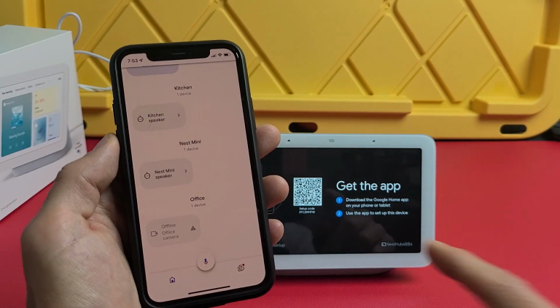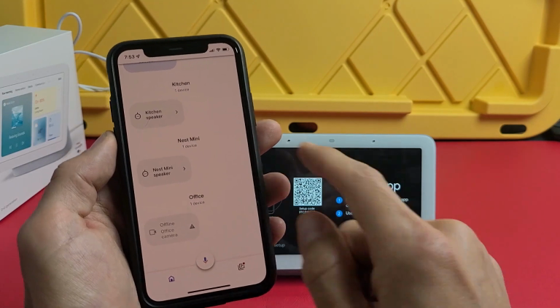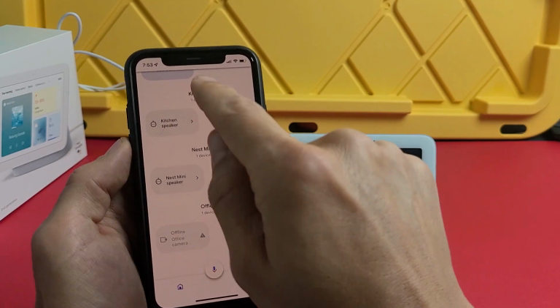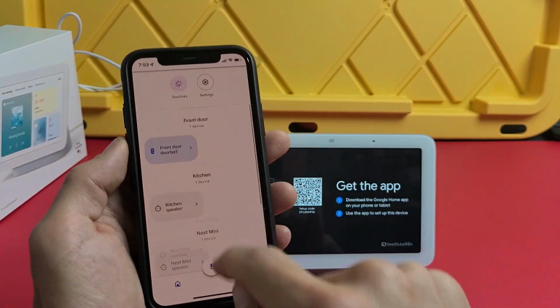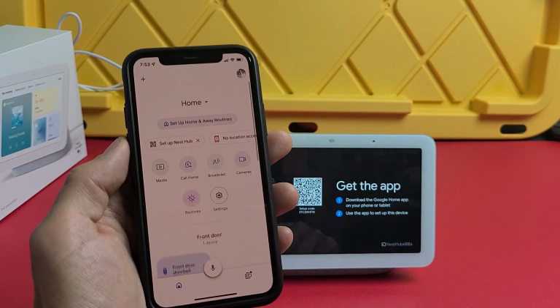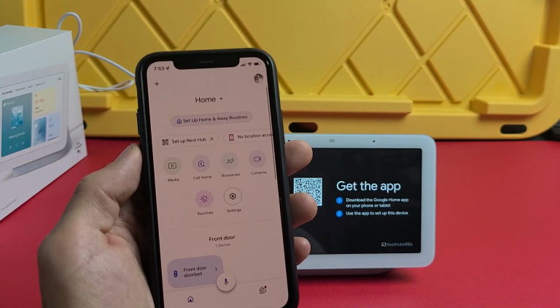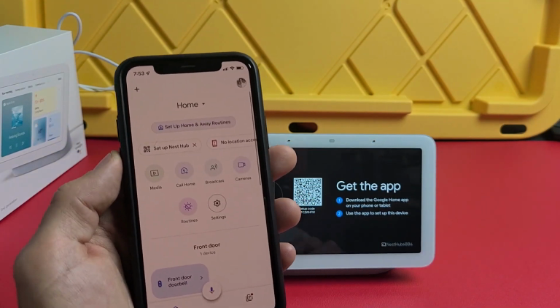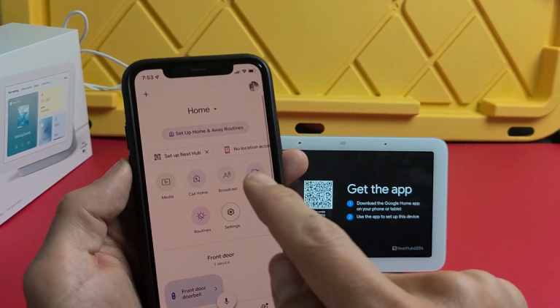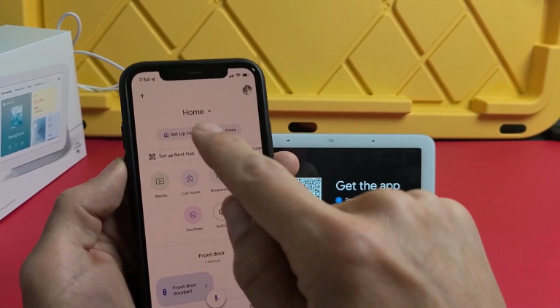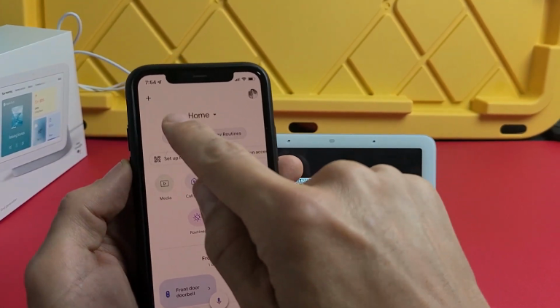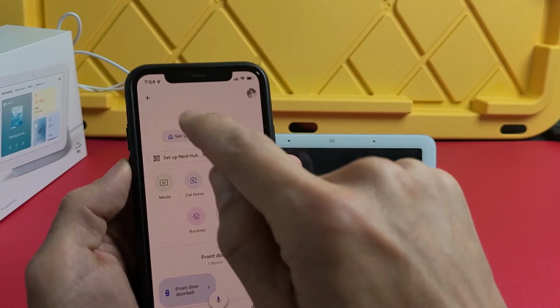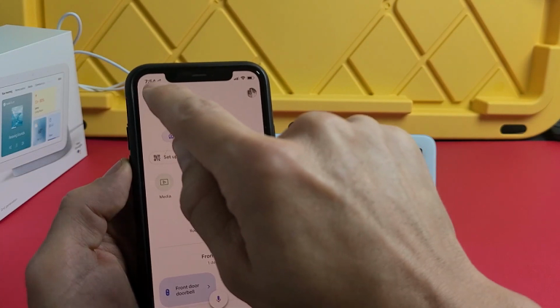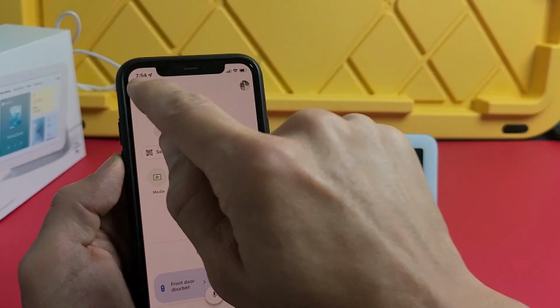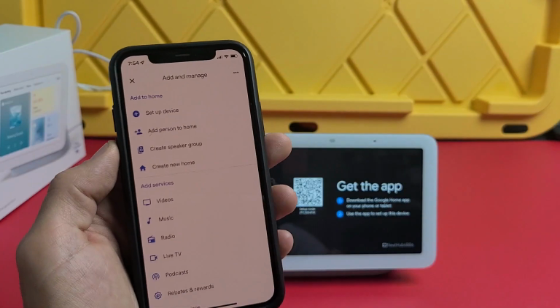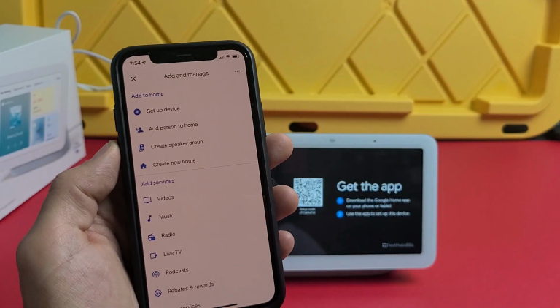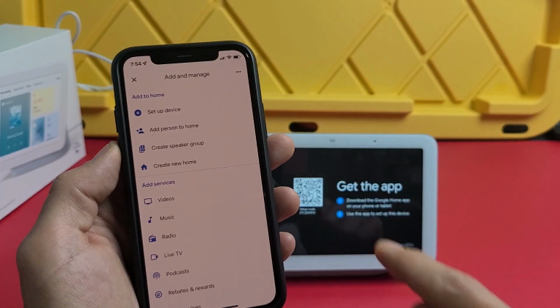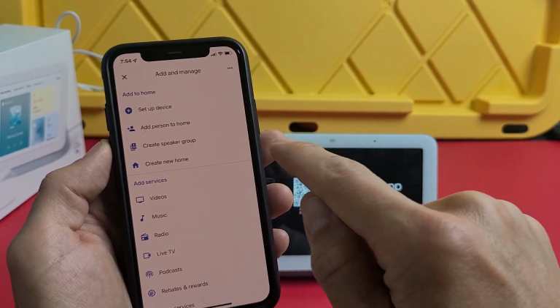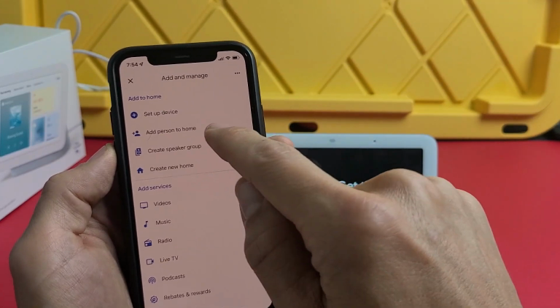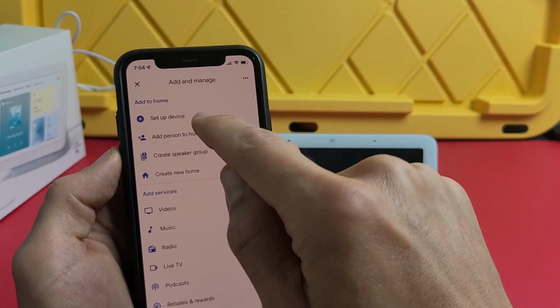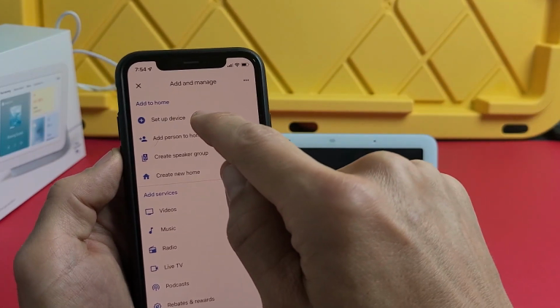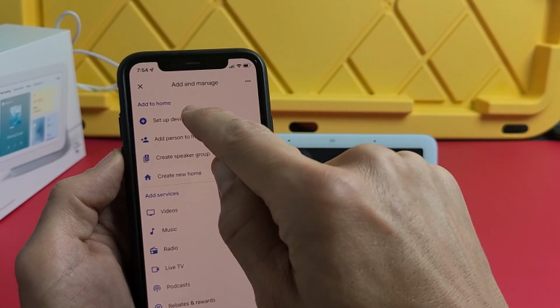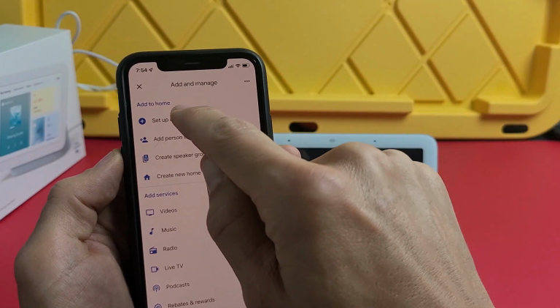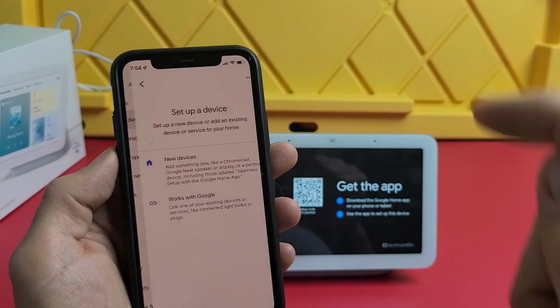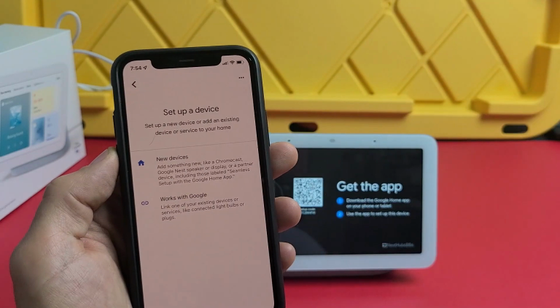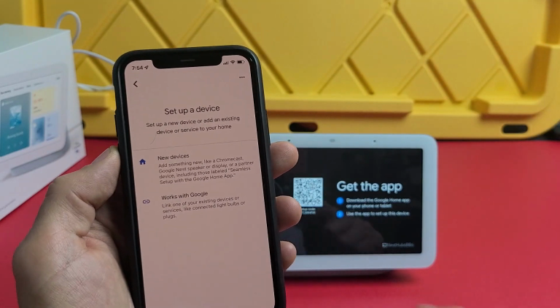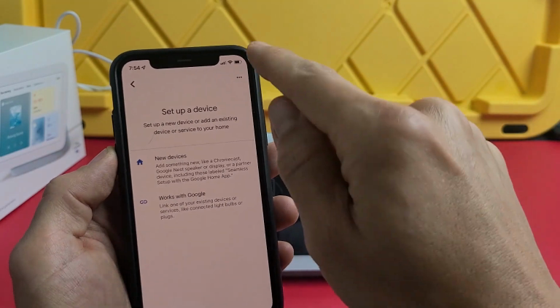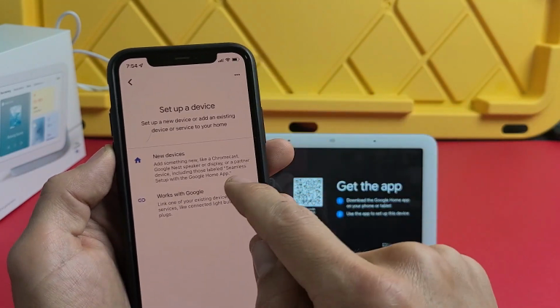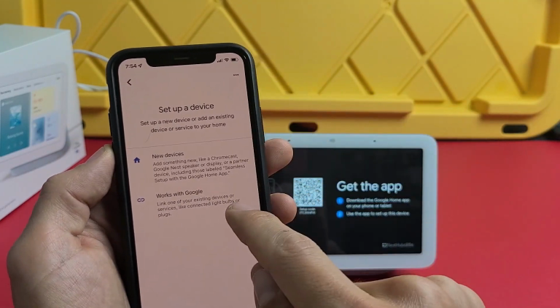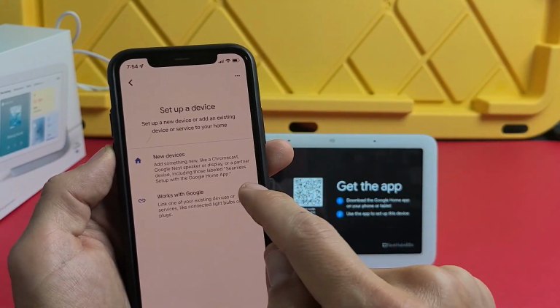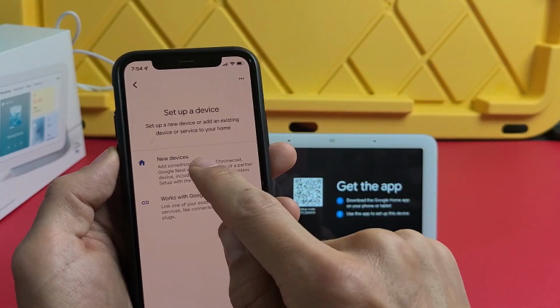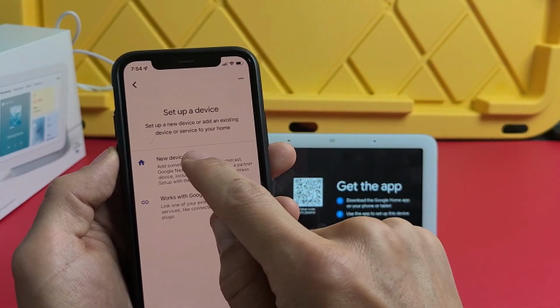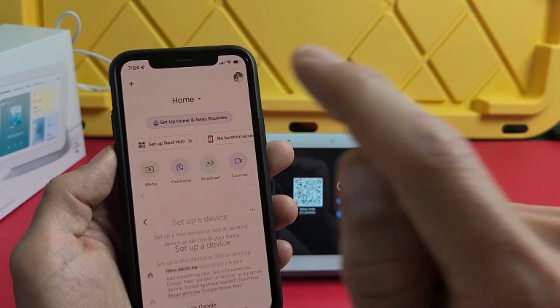To set this up, tap the plus sign on the right-hand side, then tap on 'Set up device' at the top, and from there tap on 'New devices.'